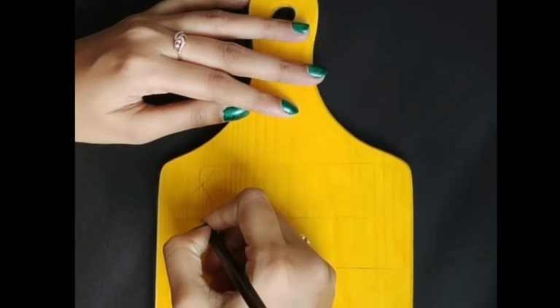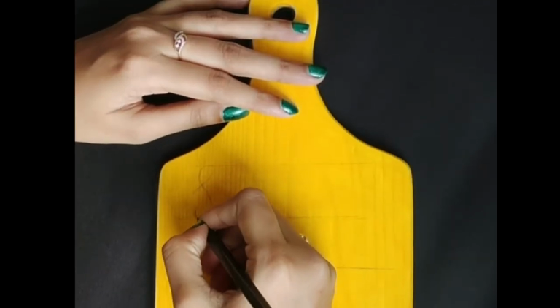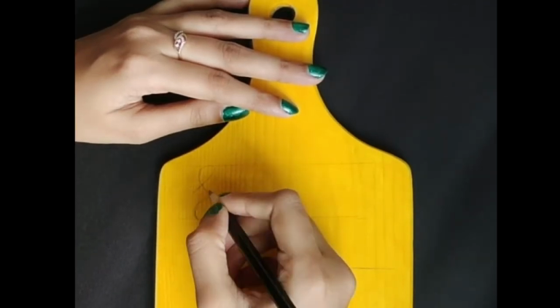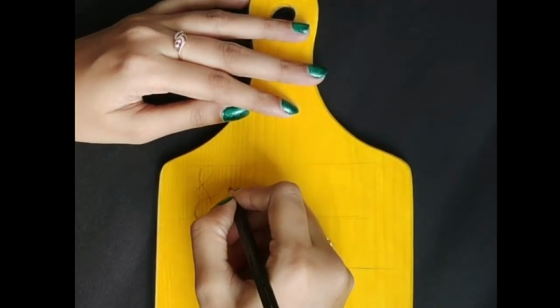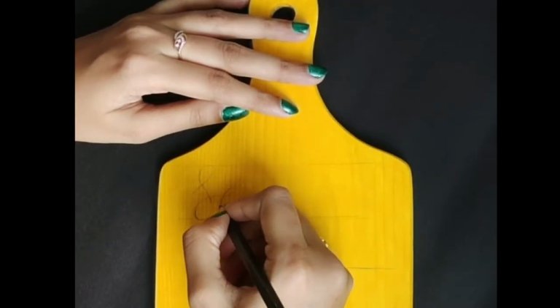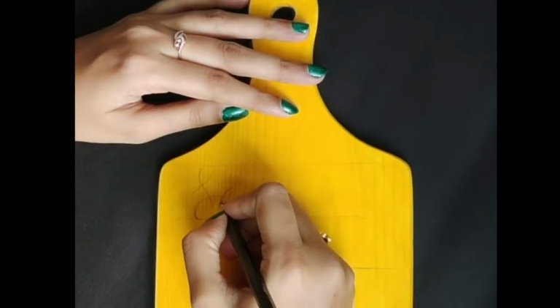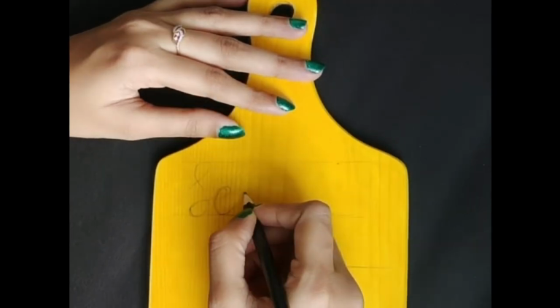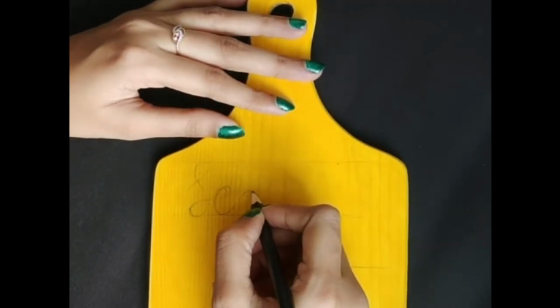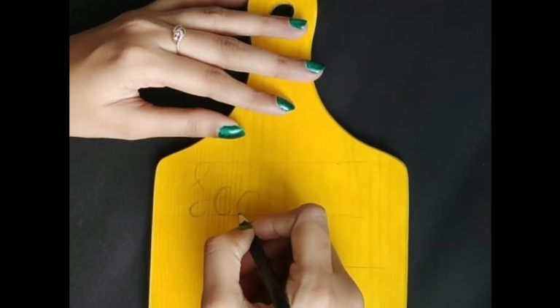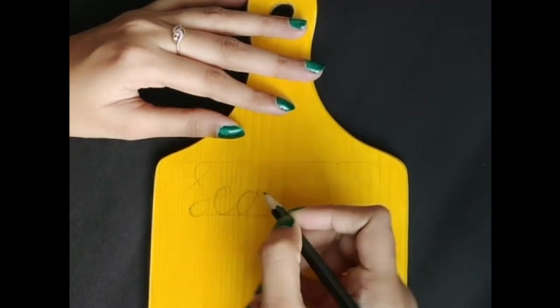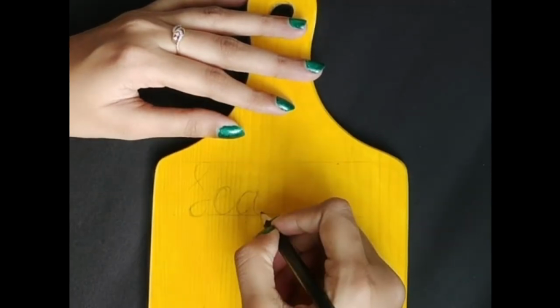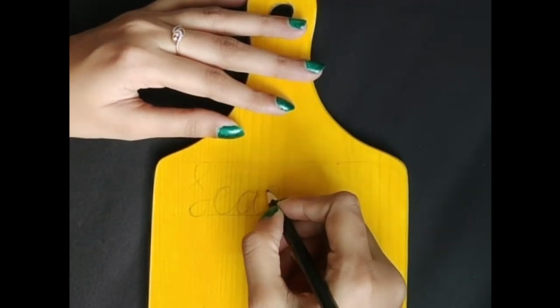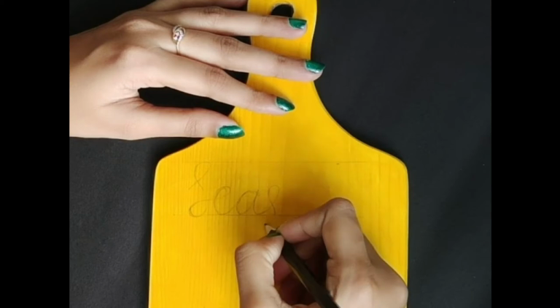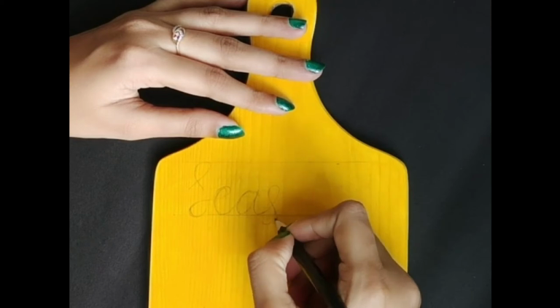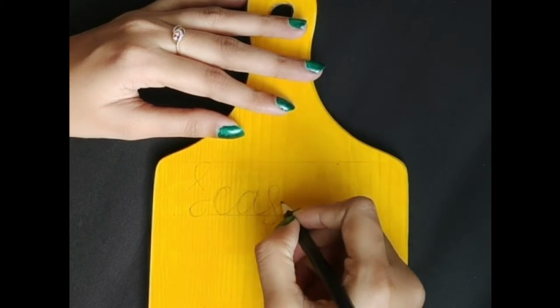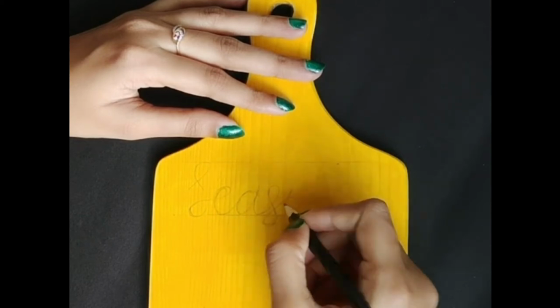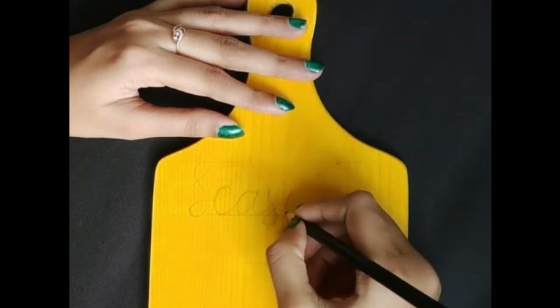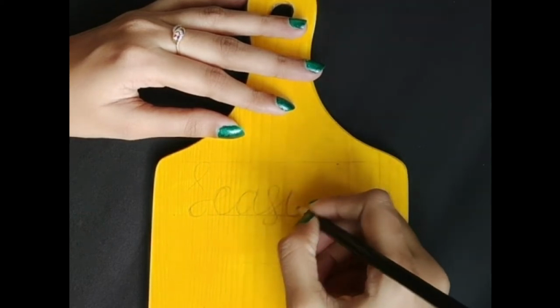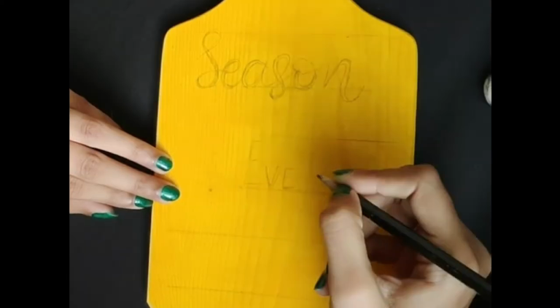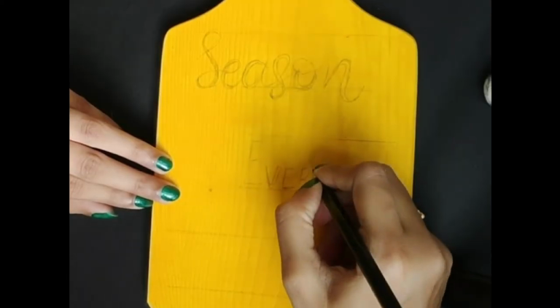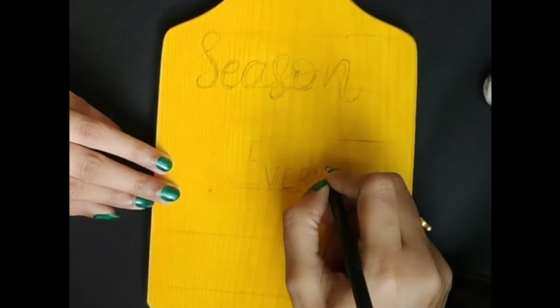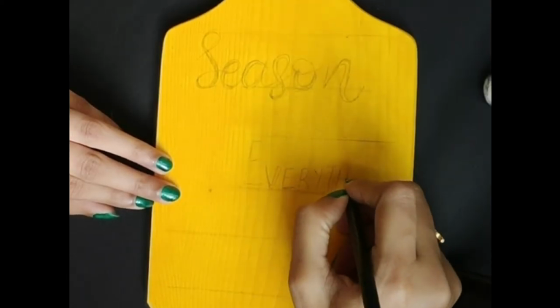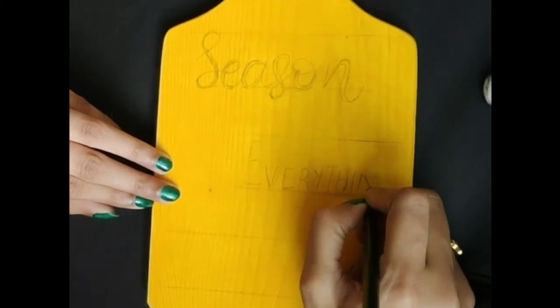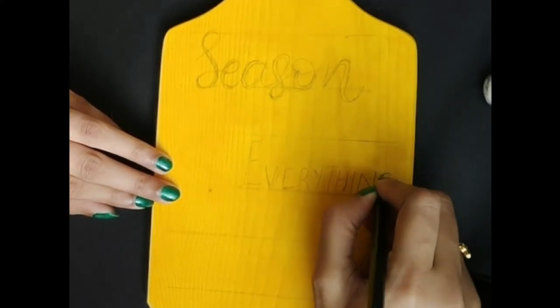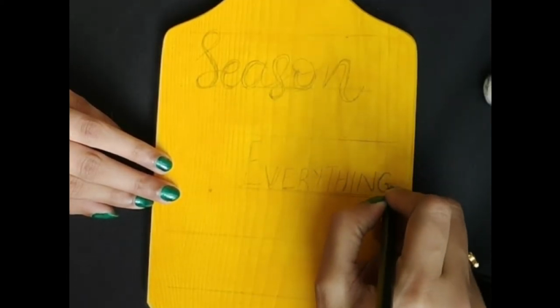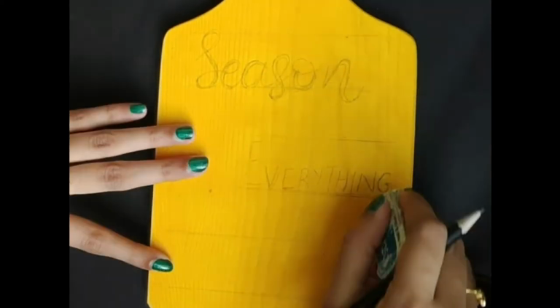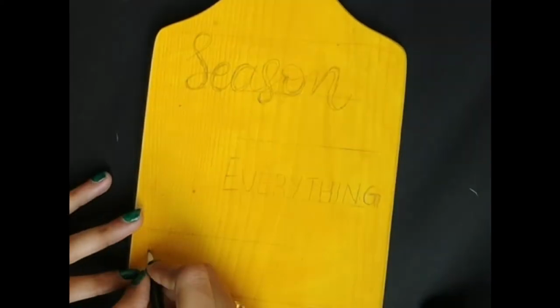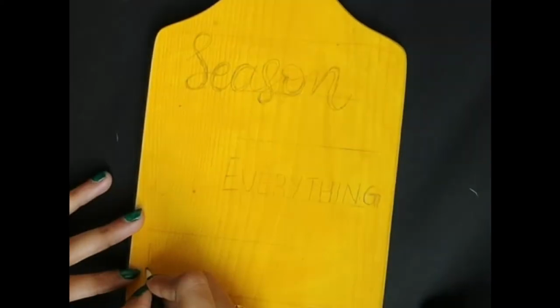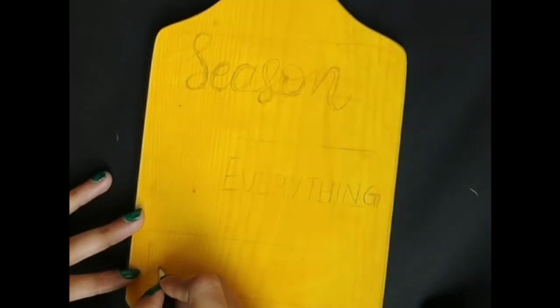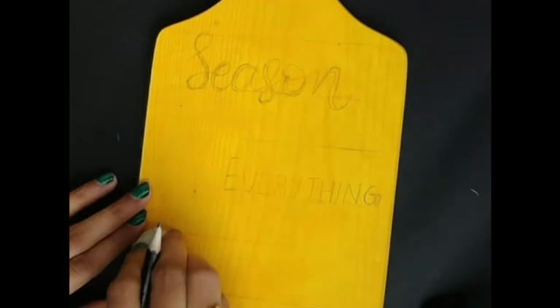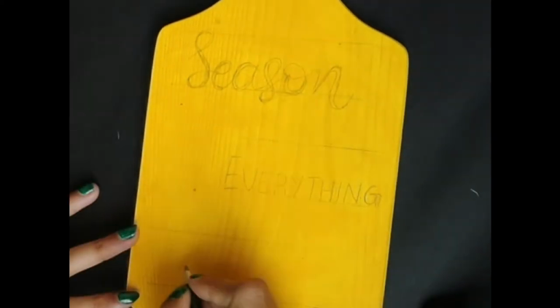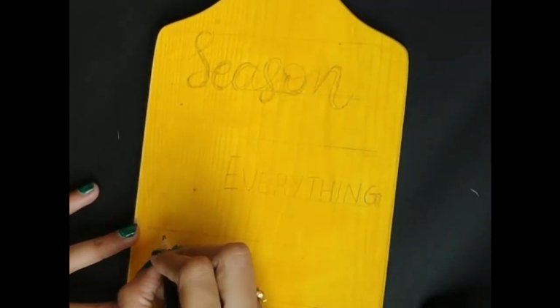Pick a beautiful quote of your choice and write it on the board with pencil. Writing with pencil first provides an overview of how the actual quote looks like when you paint with acrylic eventually.